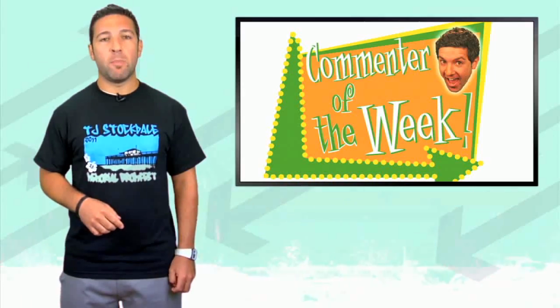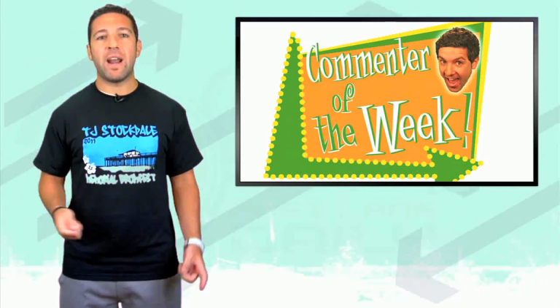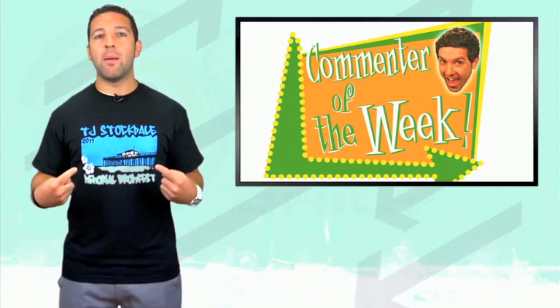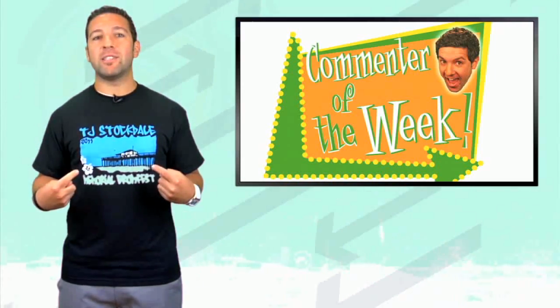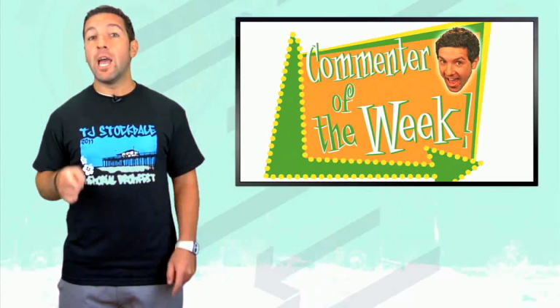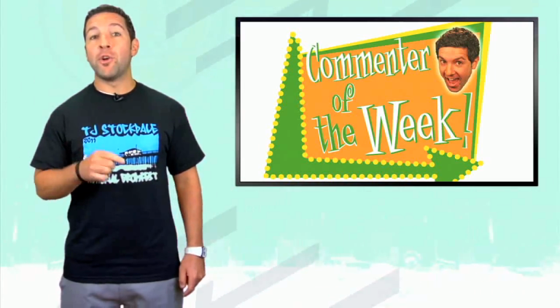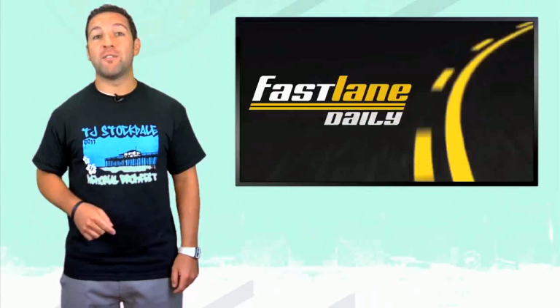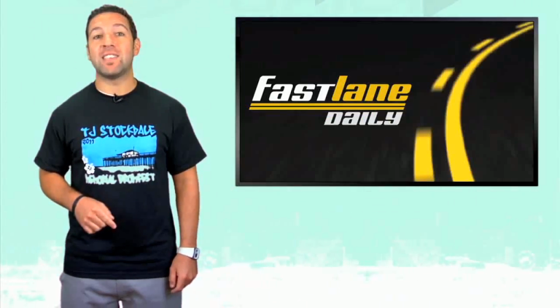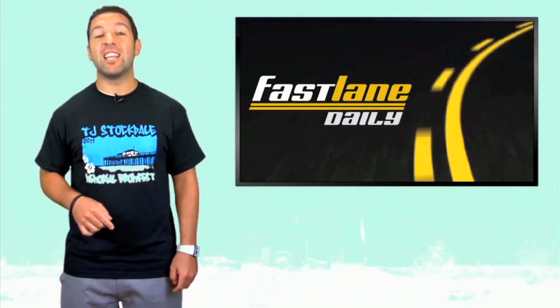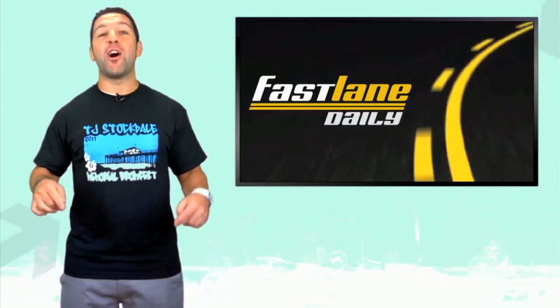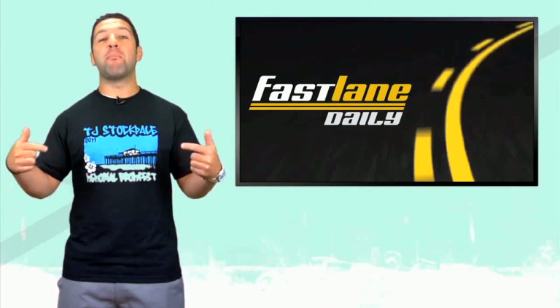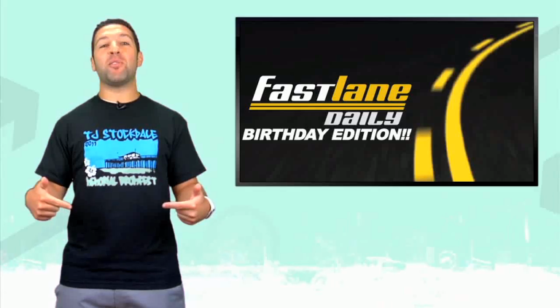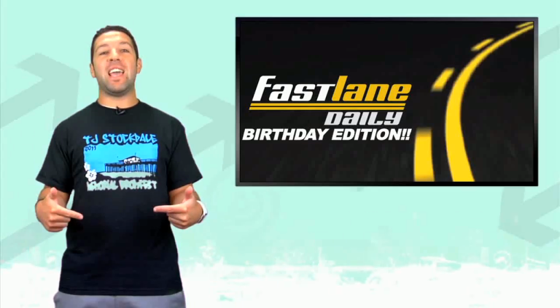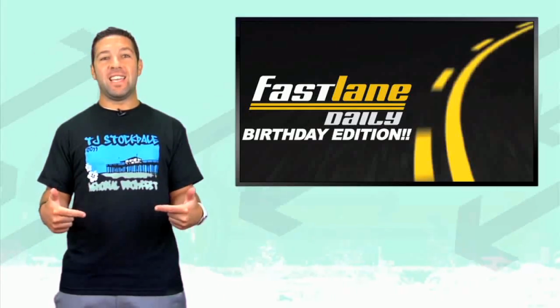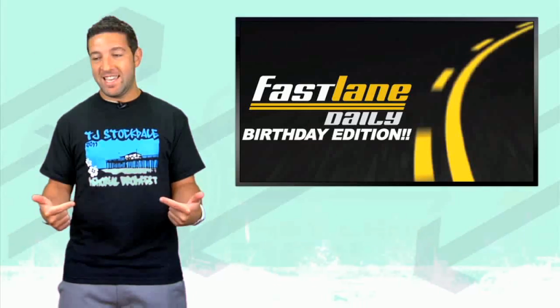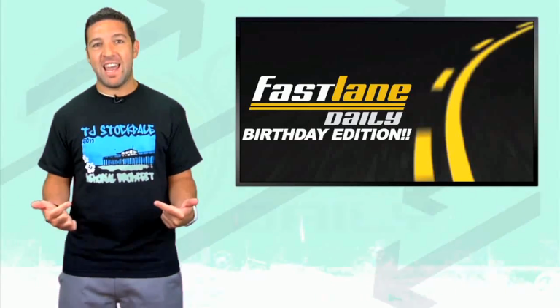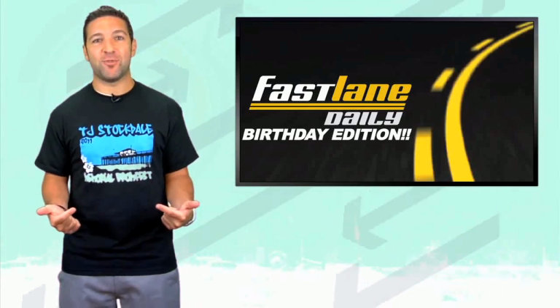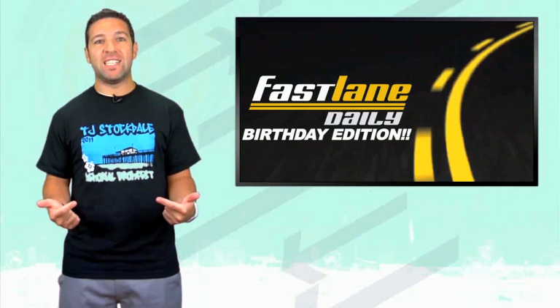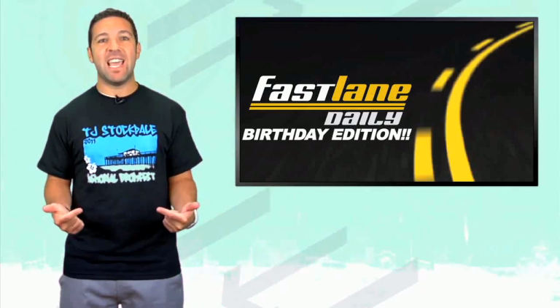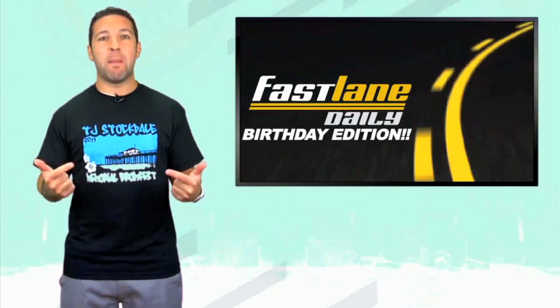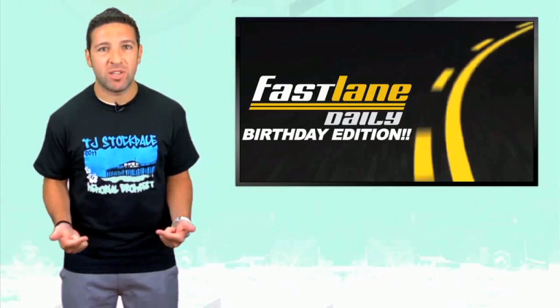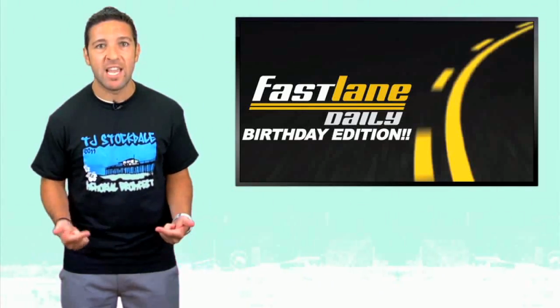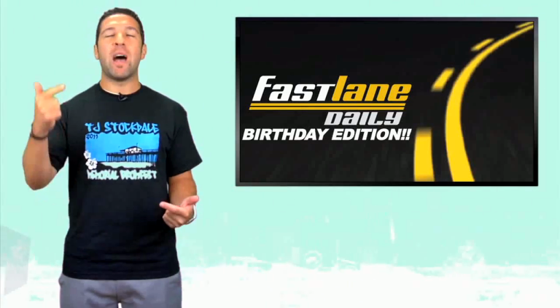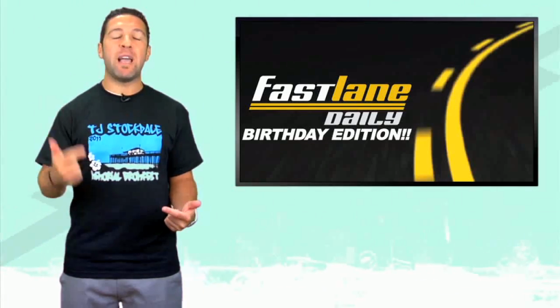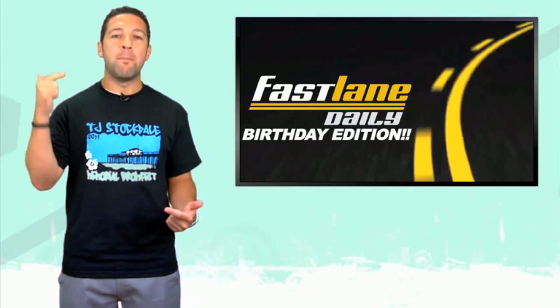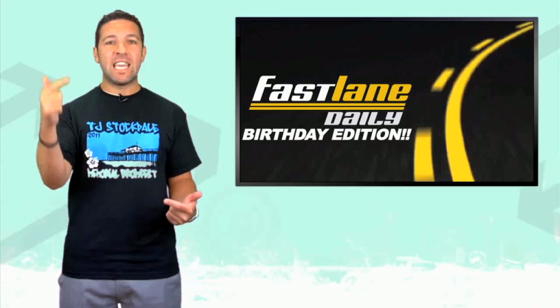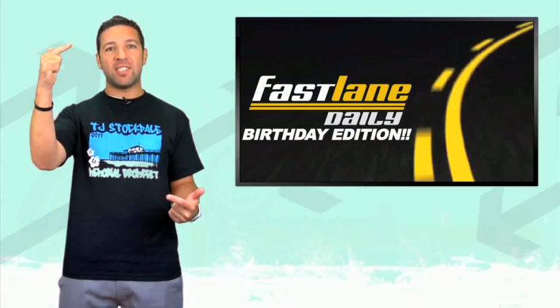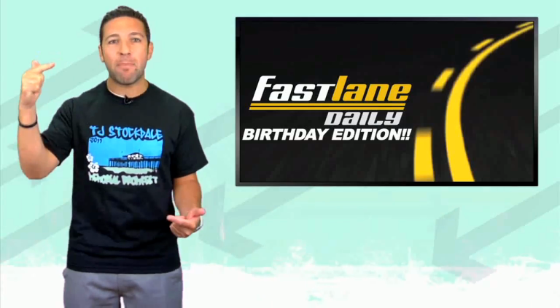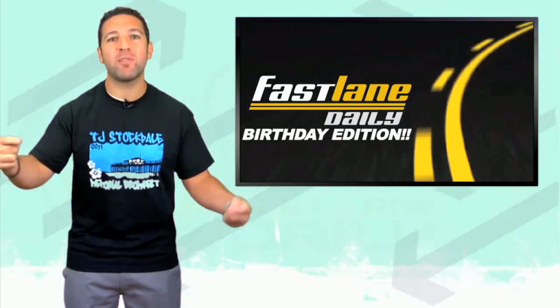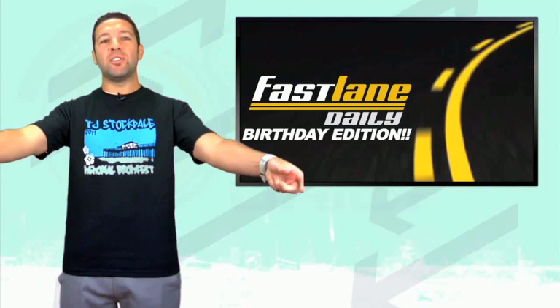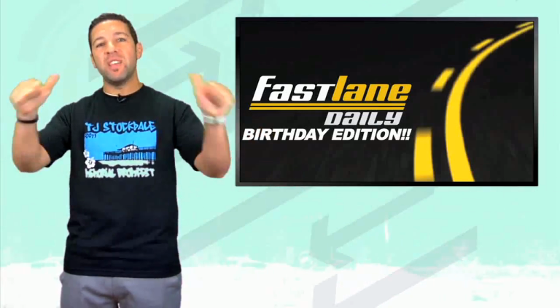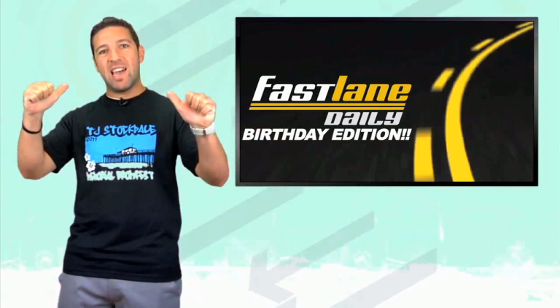What's up everybody, I'm Derek D and you're watching Fast Lane Daily — on my birthday. Yeah, that is right, today is my birthday so I expect many gifts. Happy birthday to this guy.